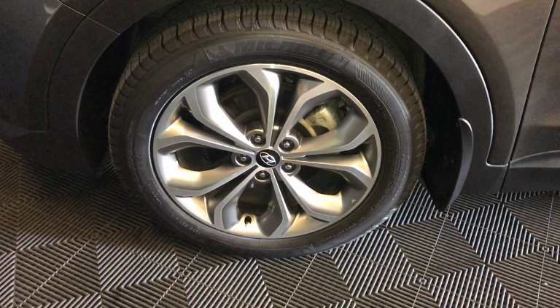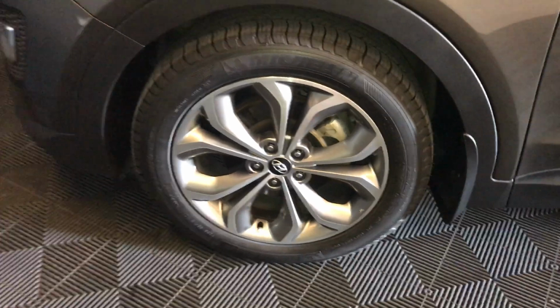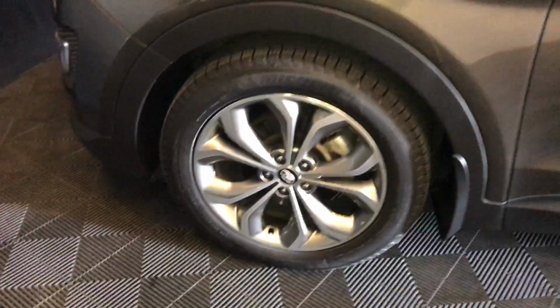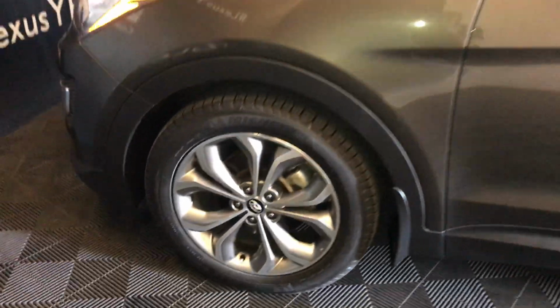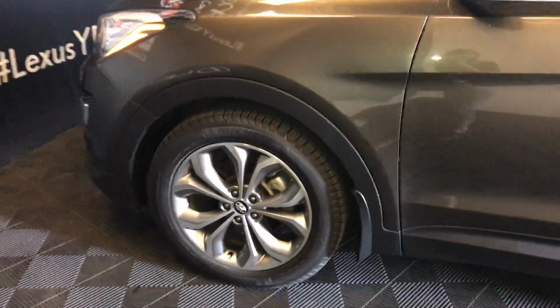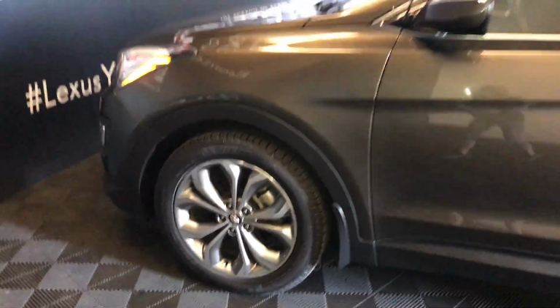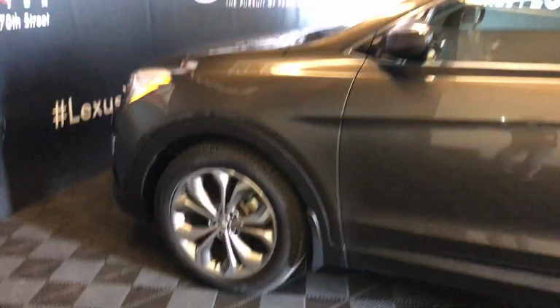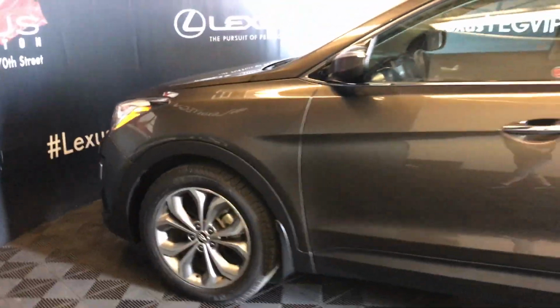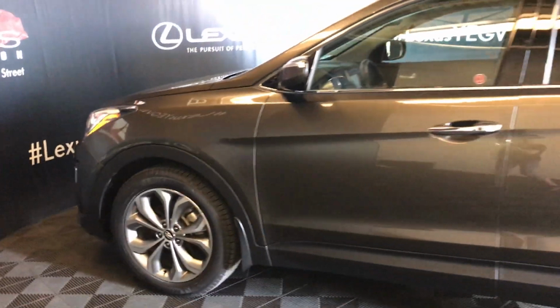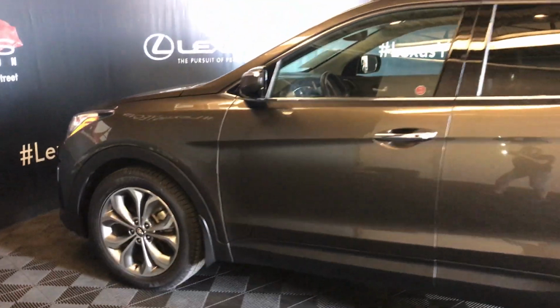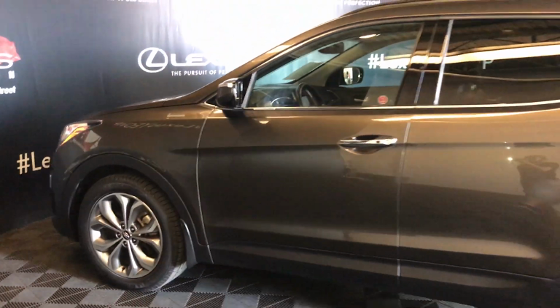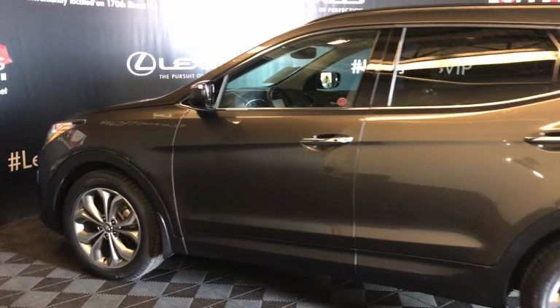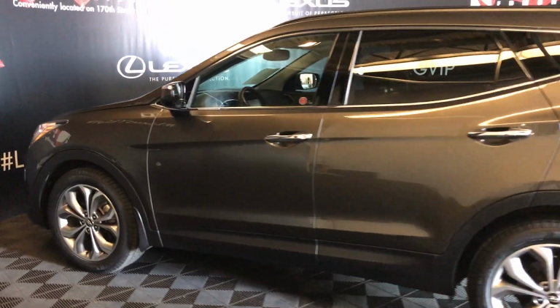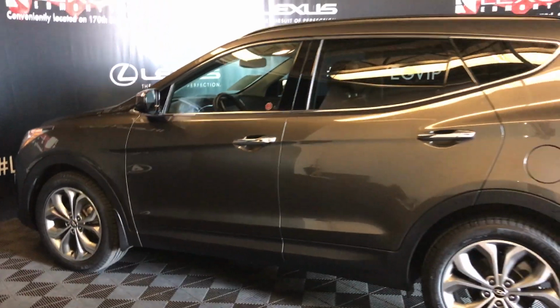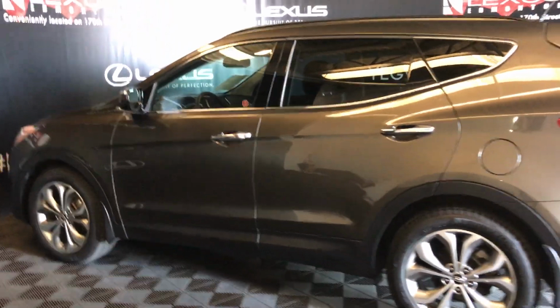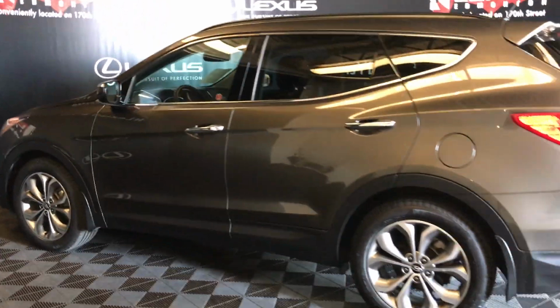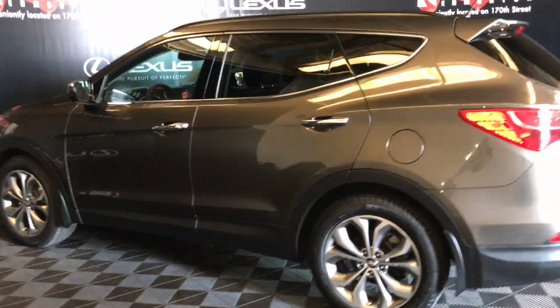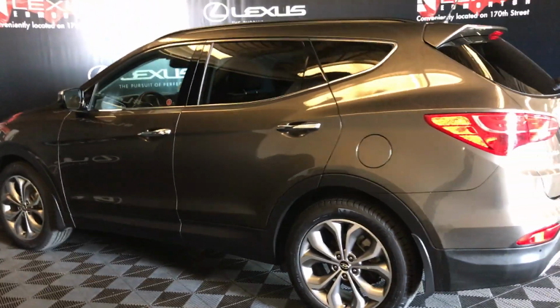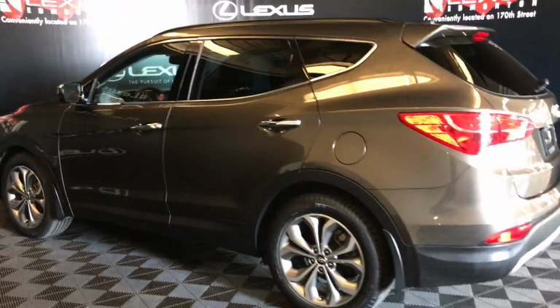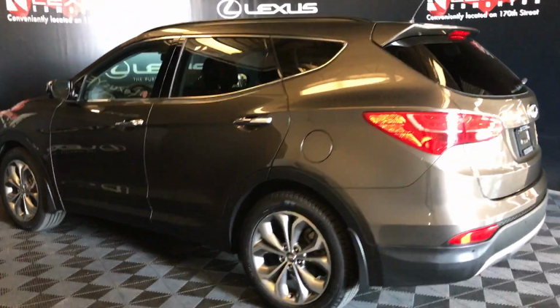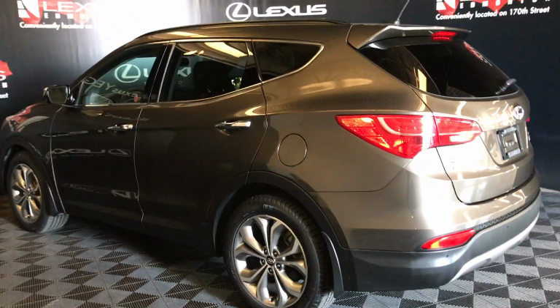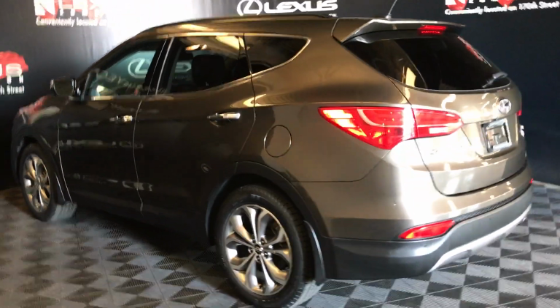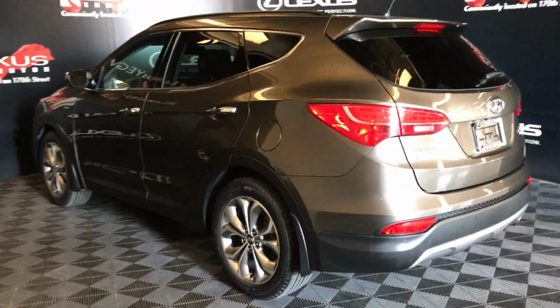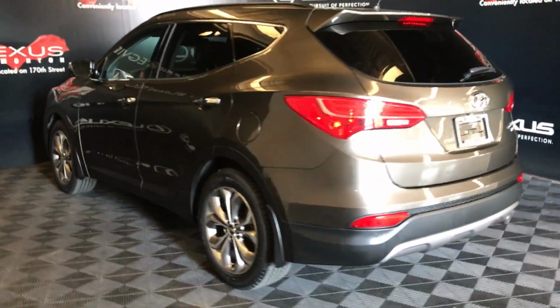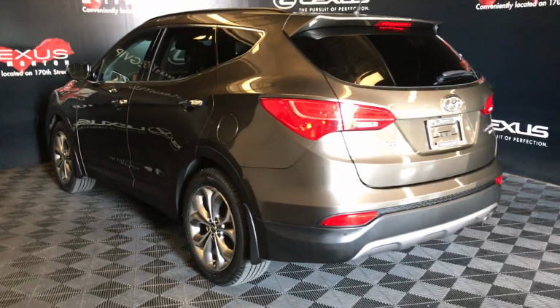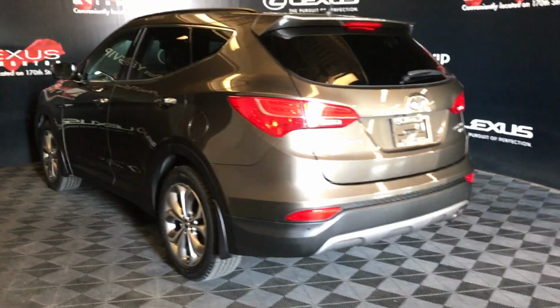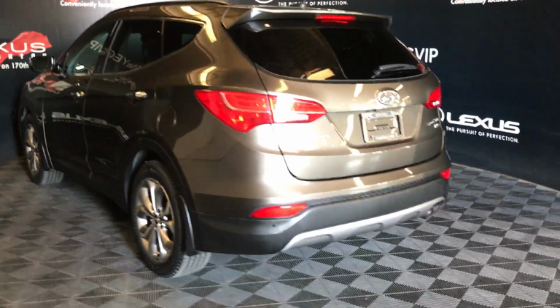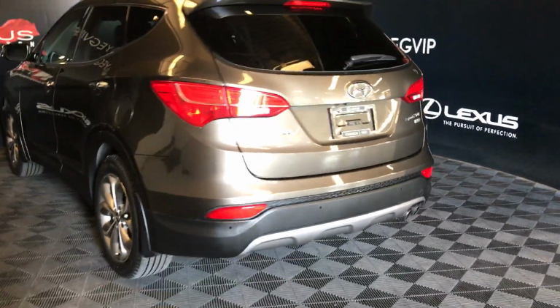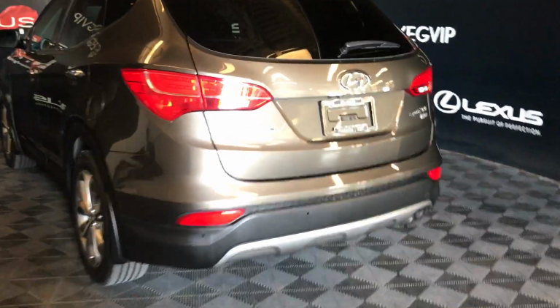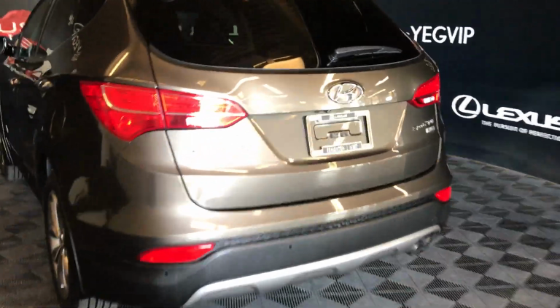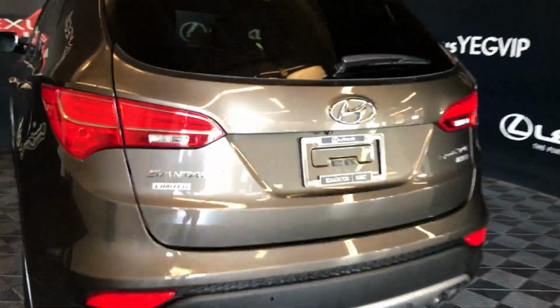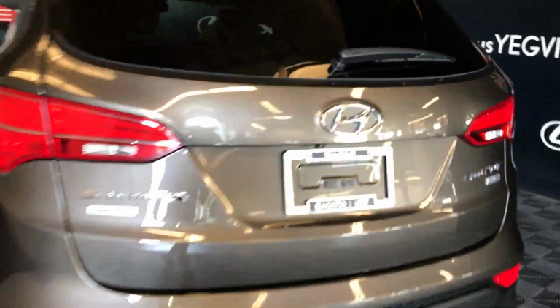It has 19-inch wheels, keyless entry, and comes with a remote starter. It has a panoramic roof, roof rails, and backup sensors. The trunk releases via the key fob, and there's also a release button underneath the logo.